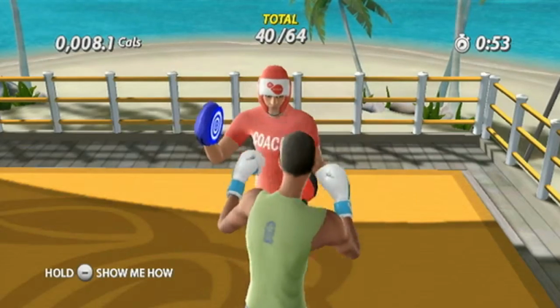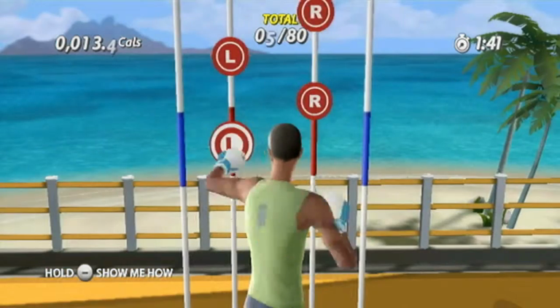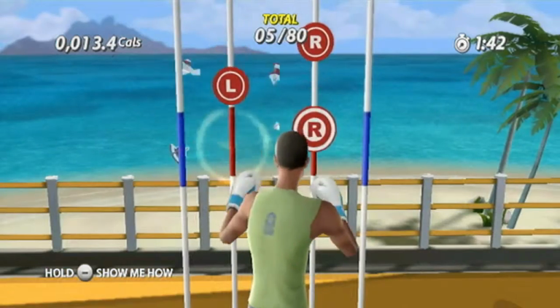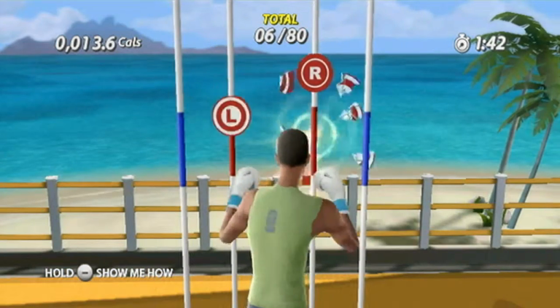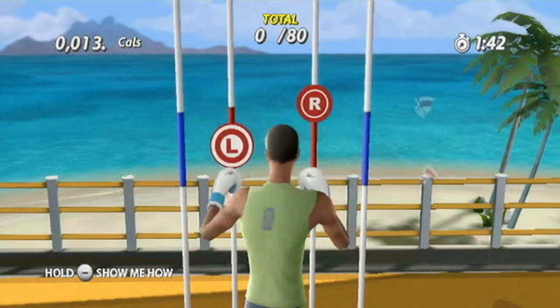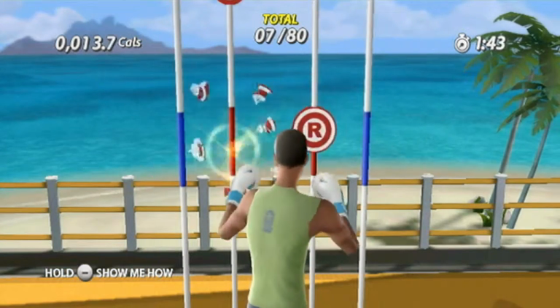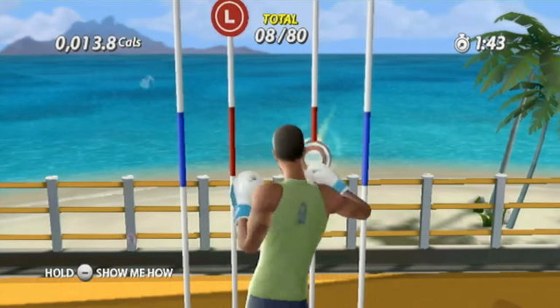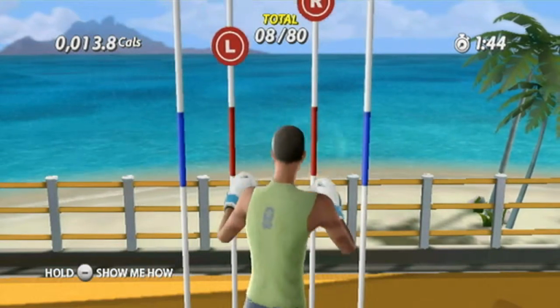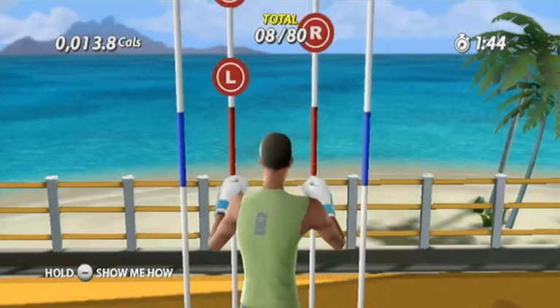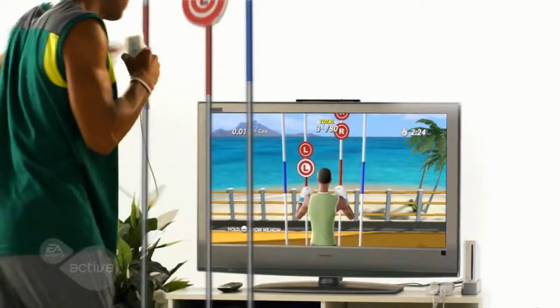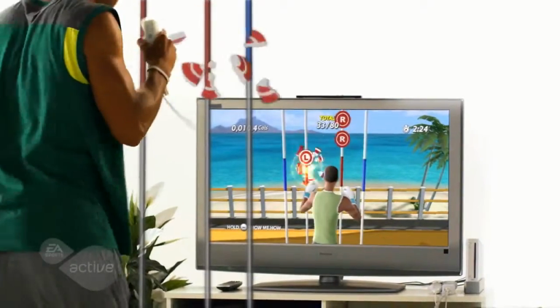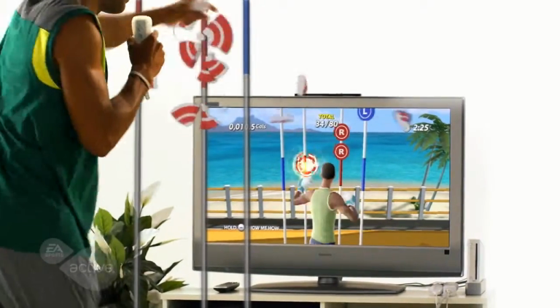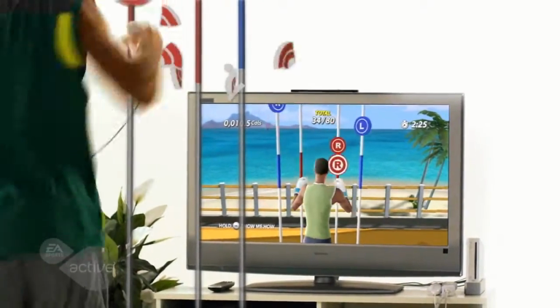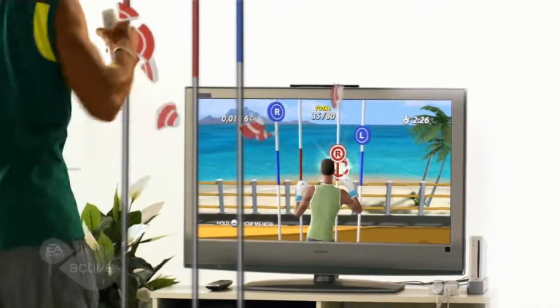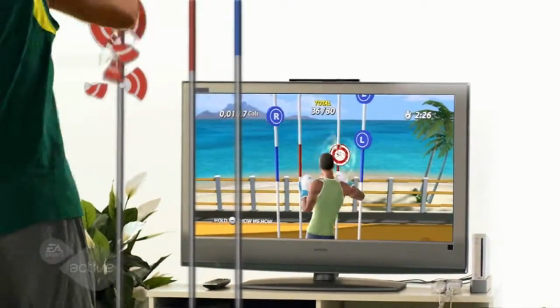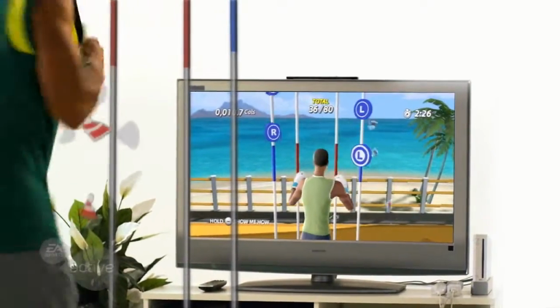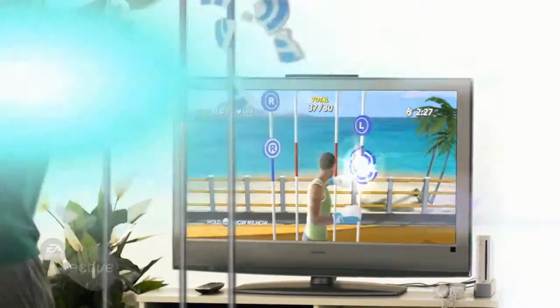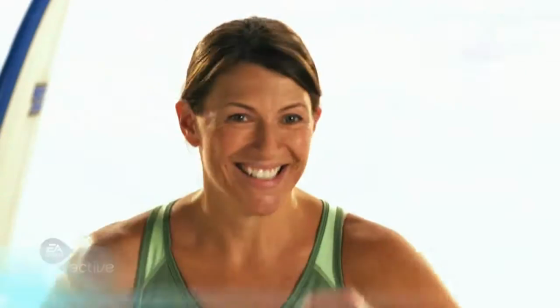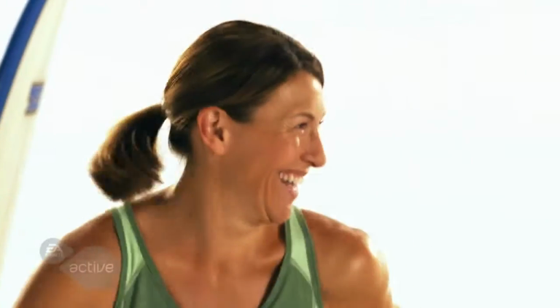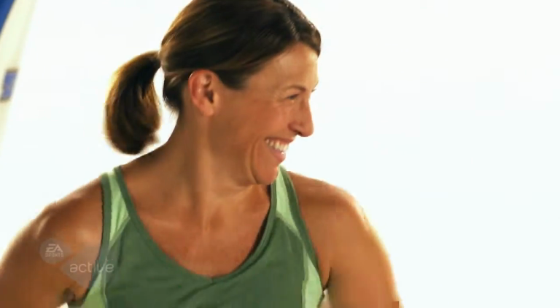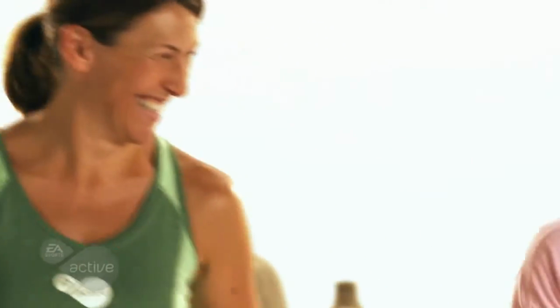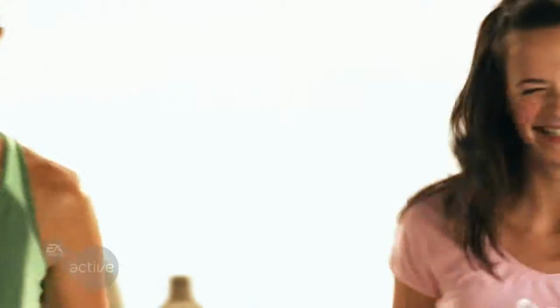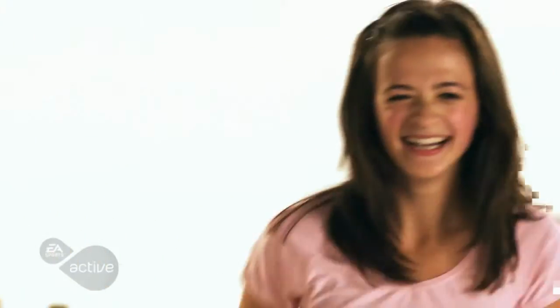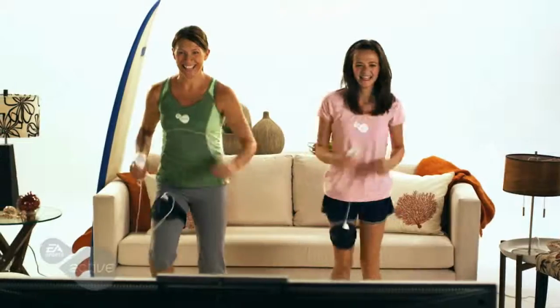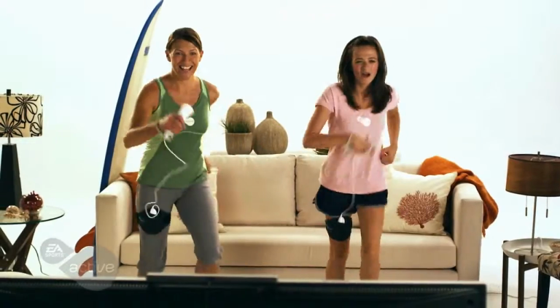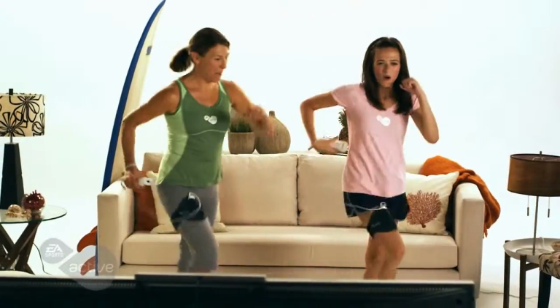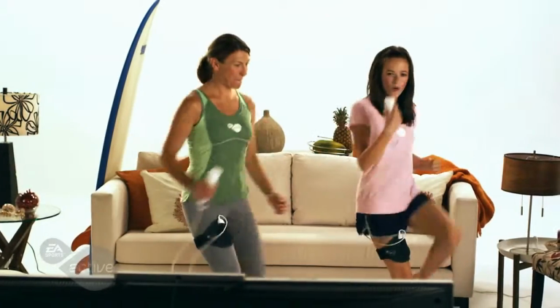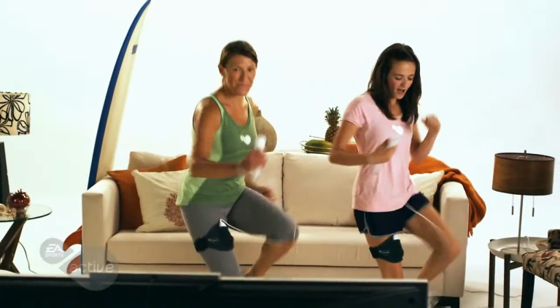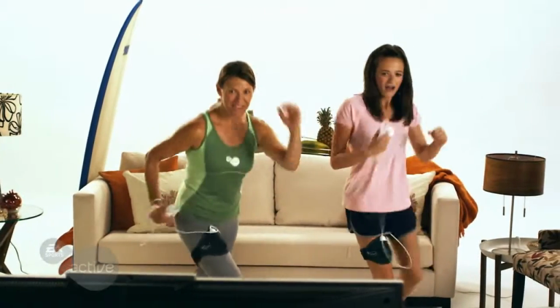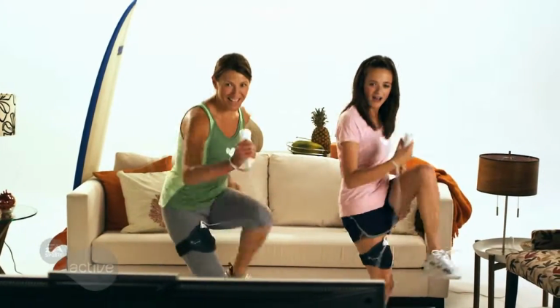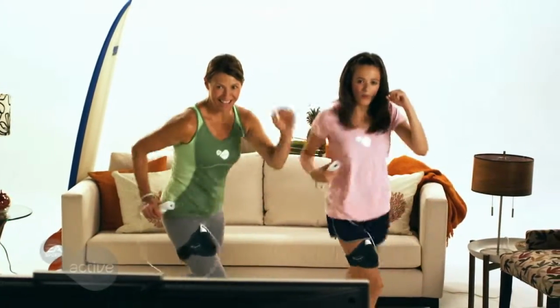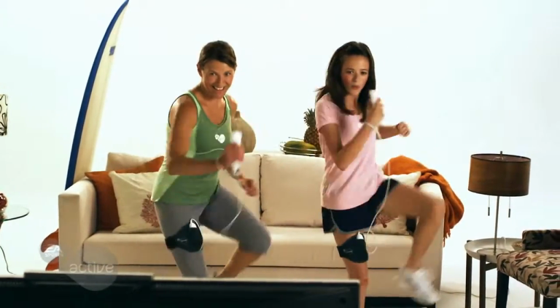Or take on the combo machine and use rapid-fire combinations to break as many targets as possible. Be part of a step aerobics class — follow the trainer and music as you work your legs and arms and get your heart pumping.